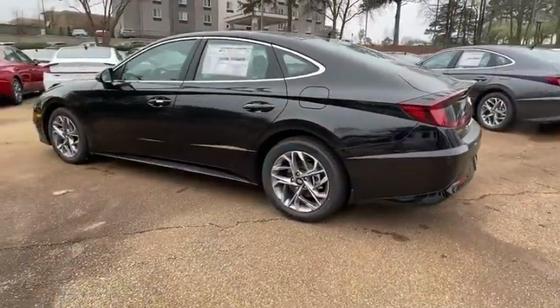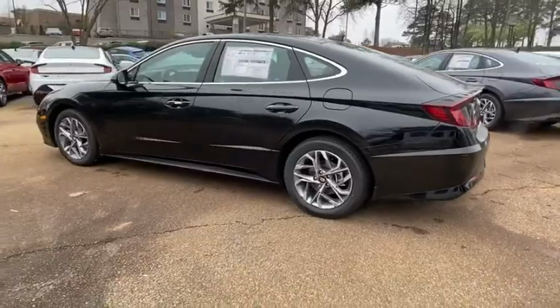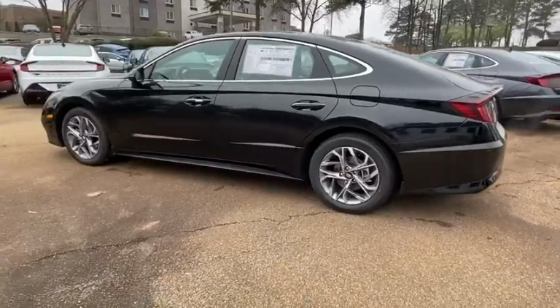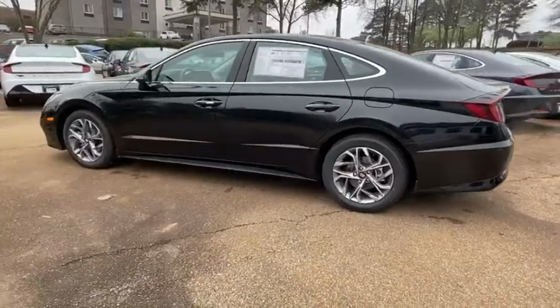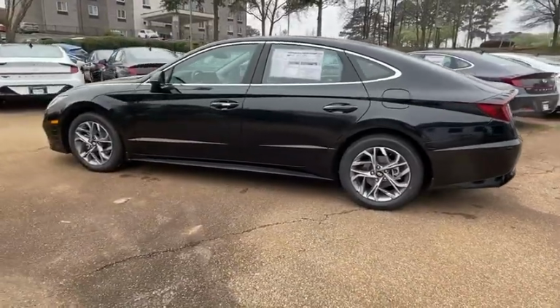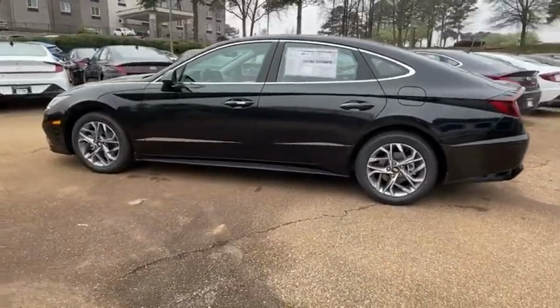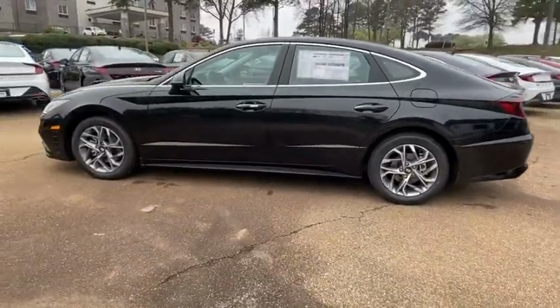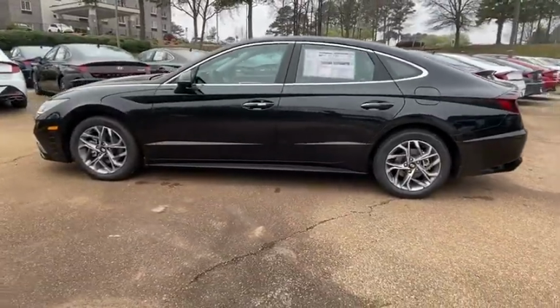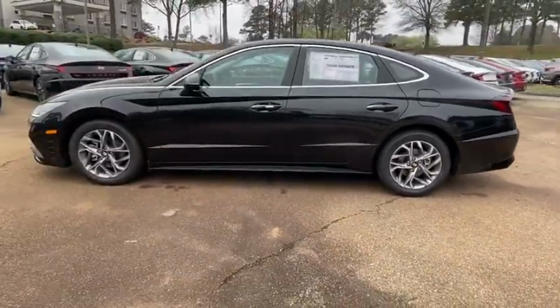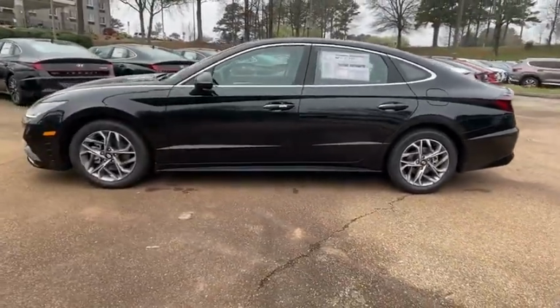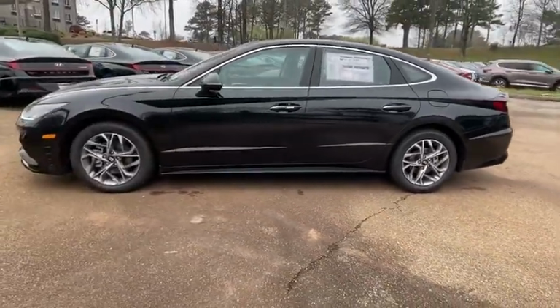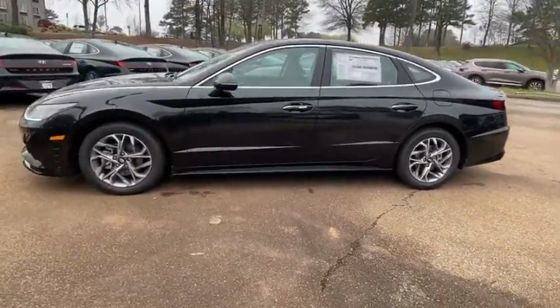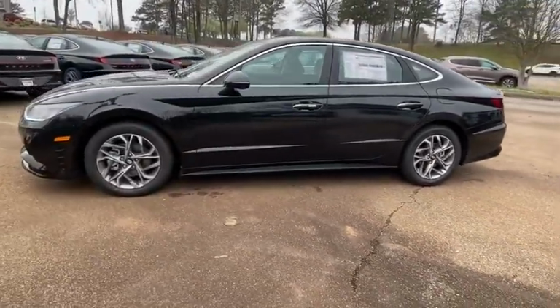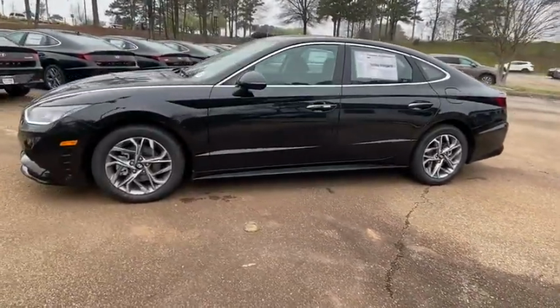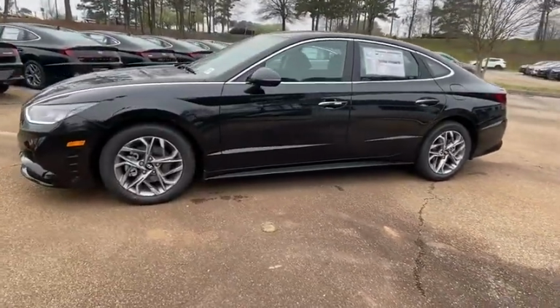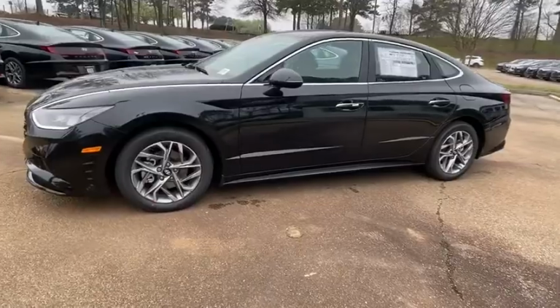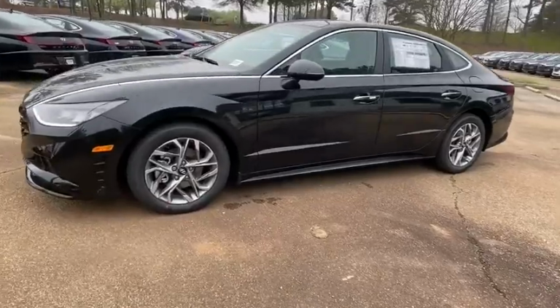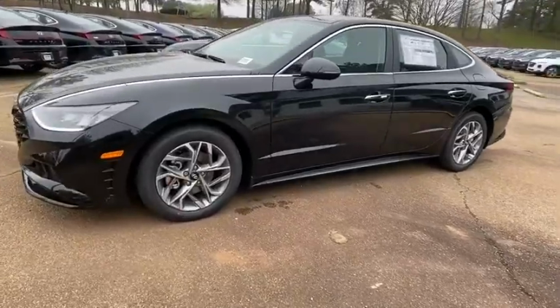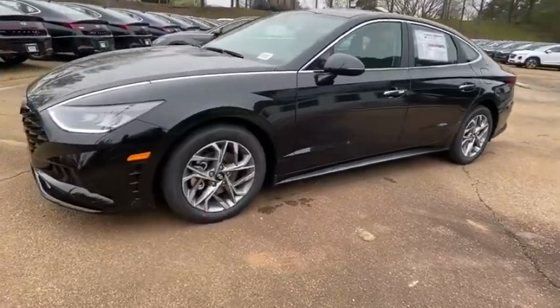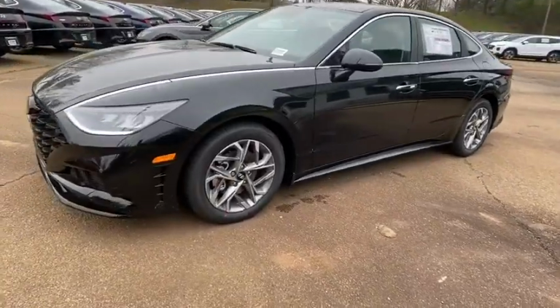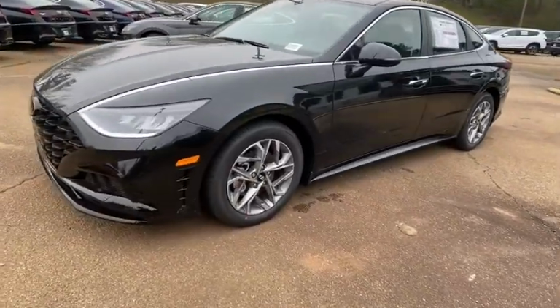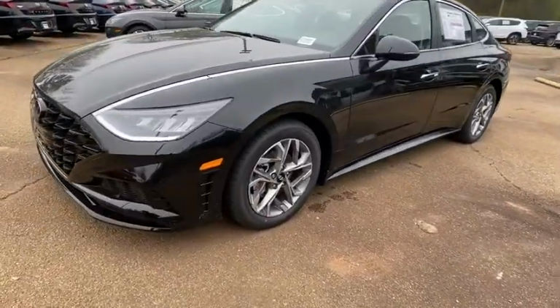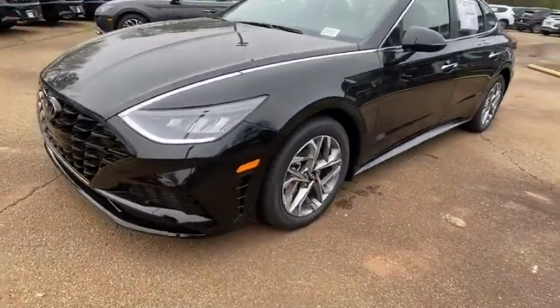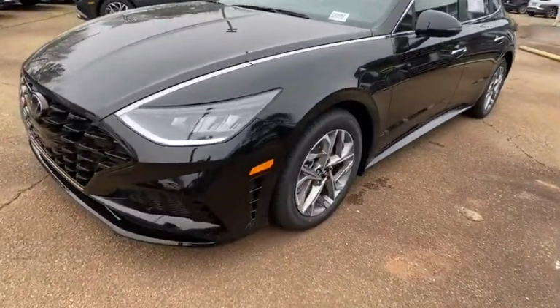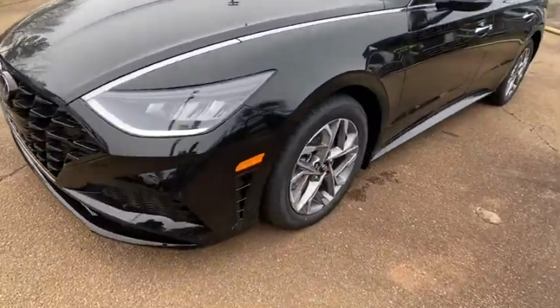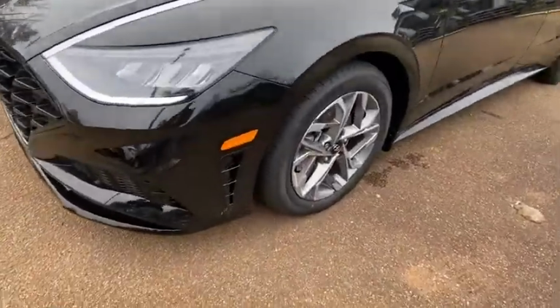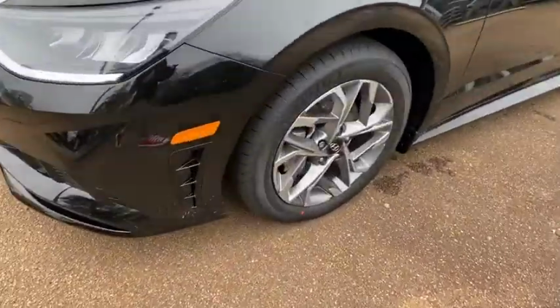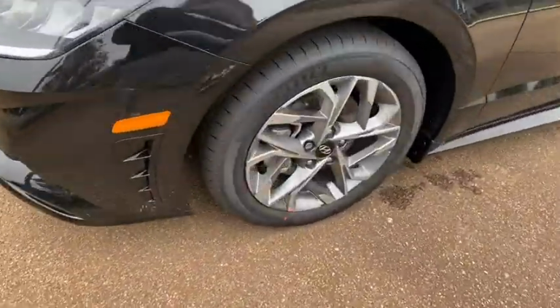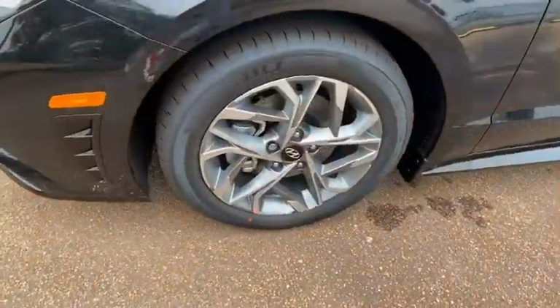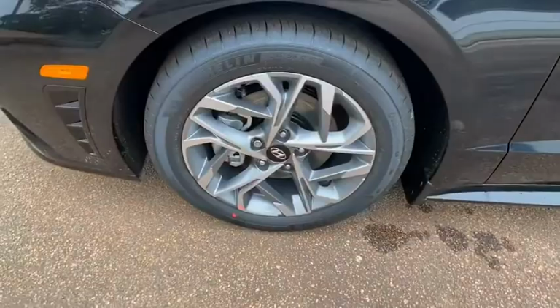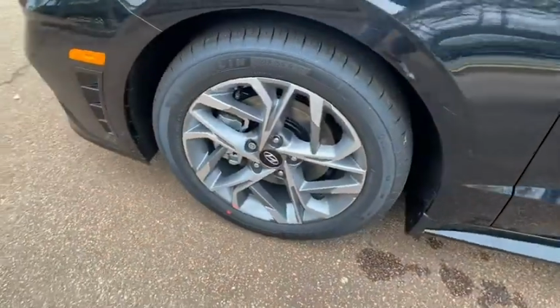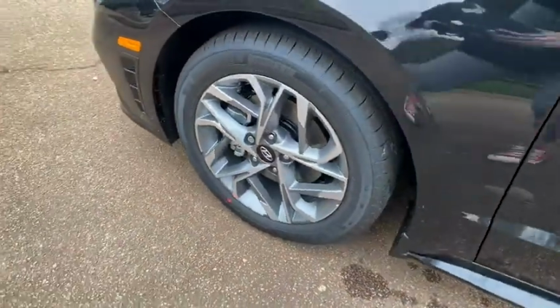Here are some of this vehicle's great options: traction control, leather-wrapped steering wheel, dual airbags, power steering, four-wheel disc brakes, trip computer, and electronic stability control.